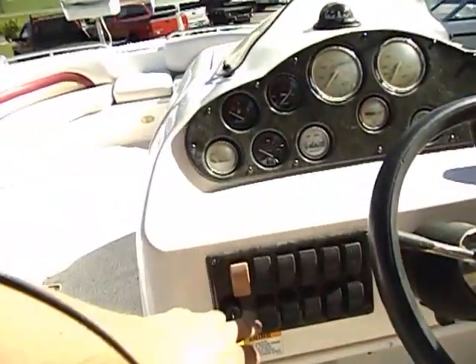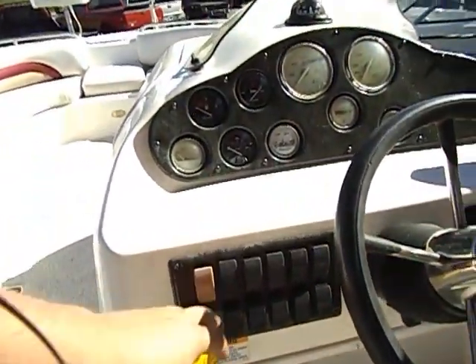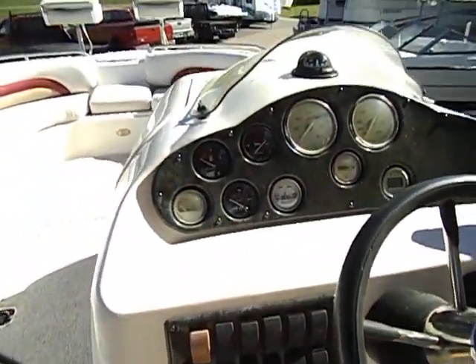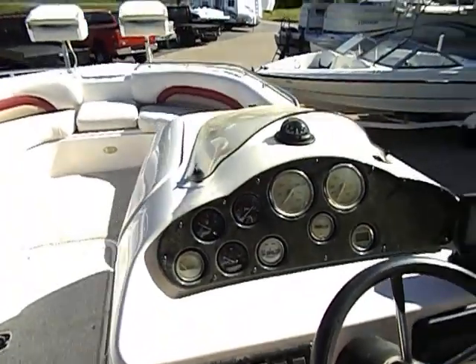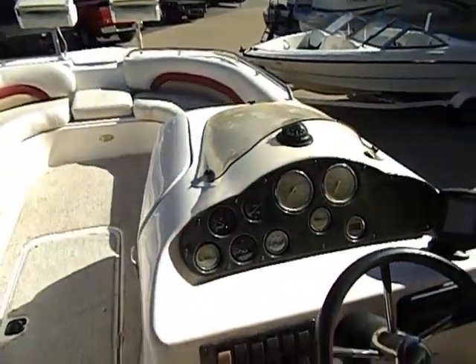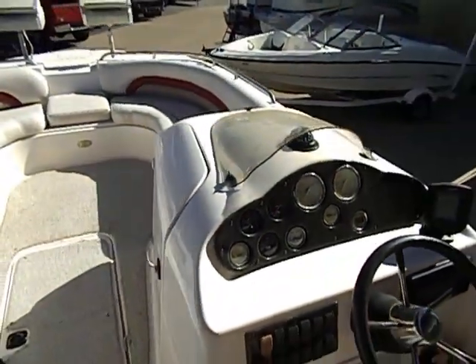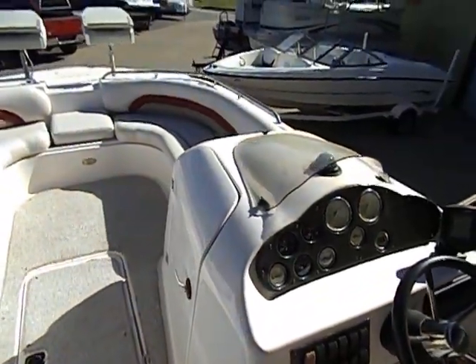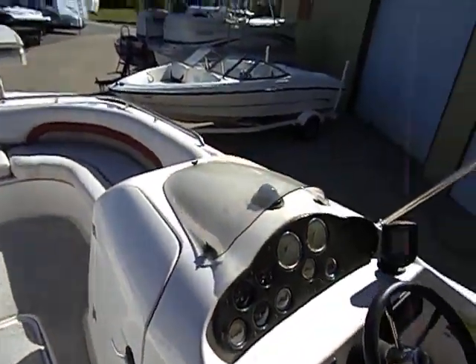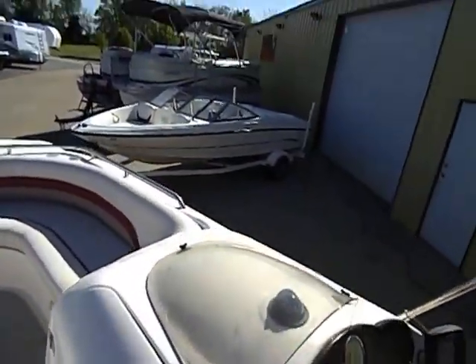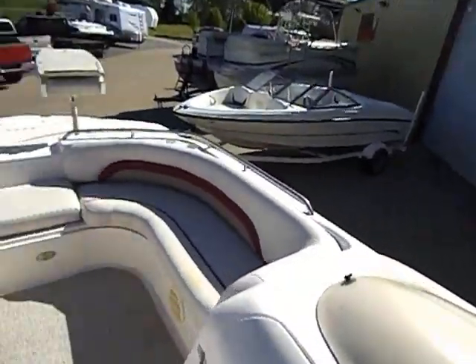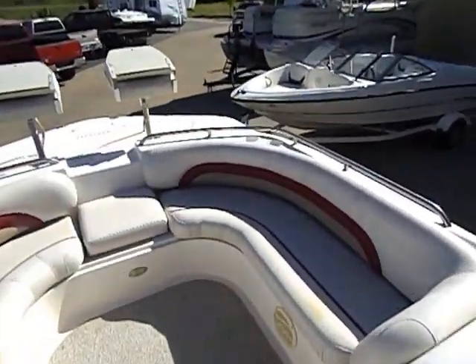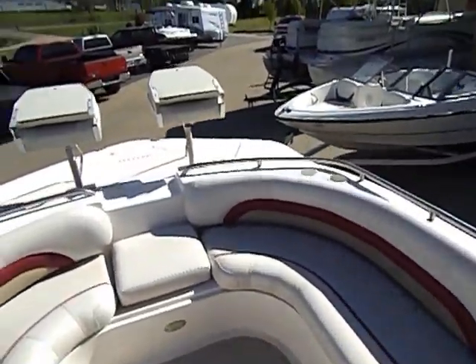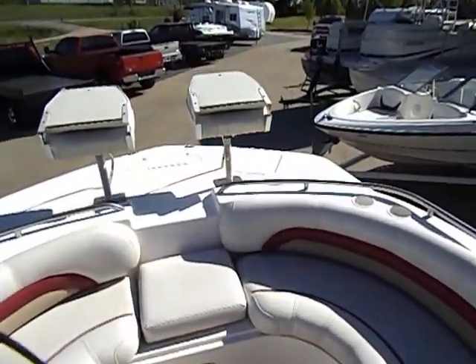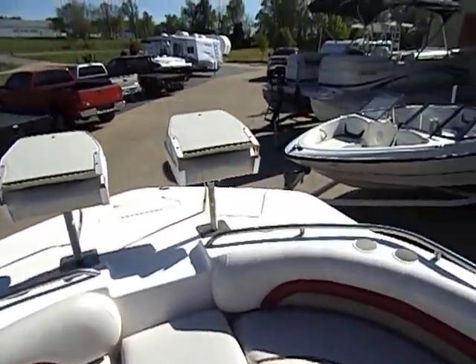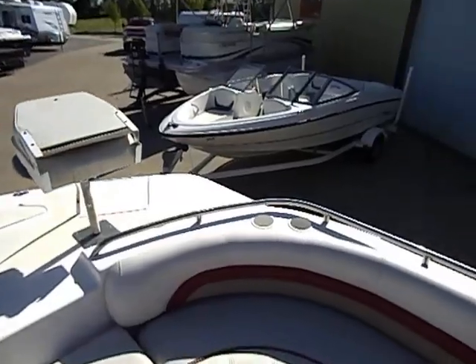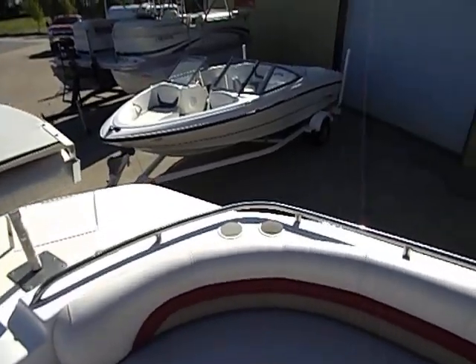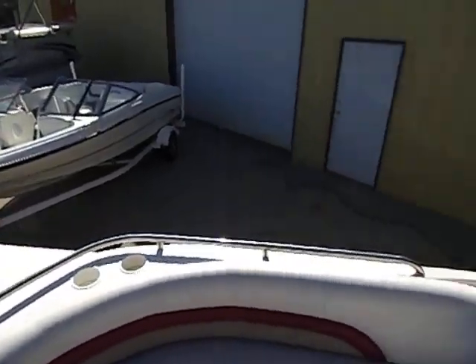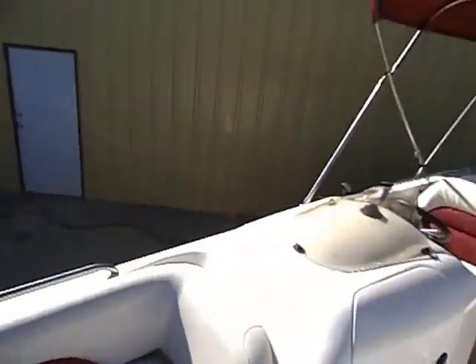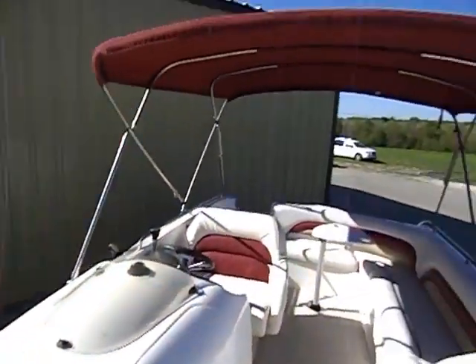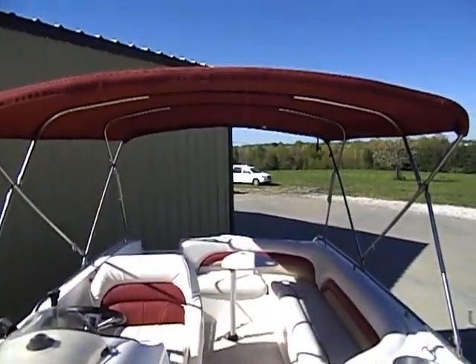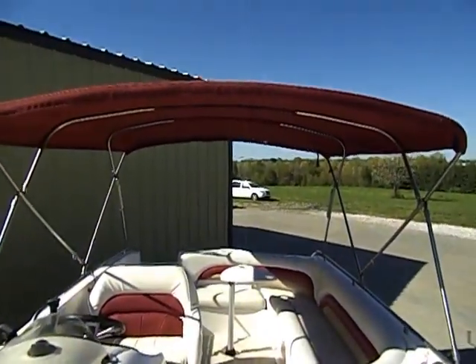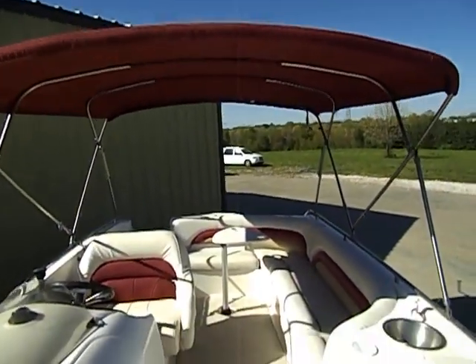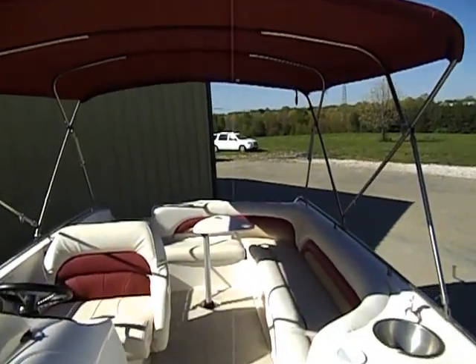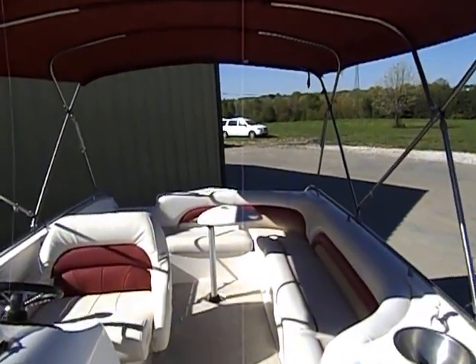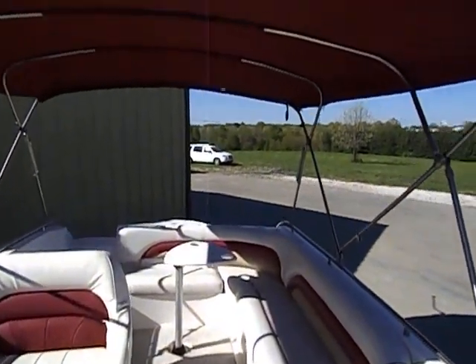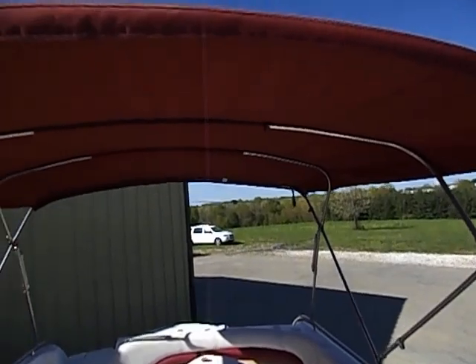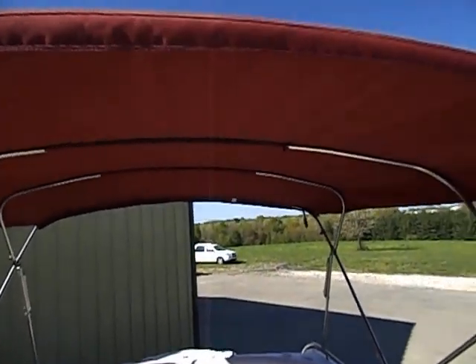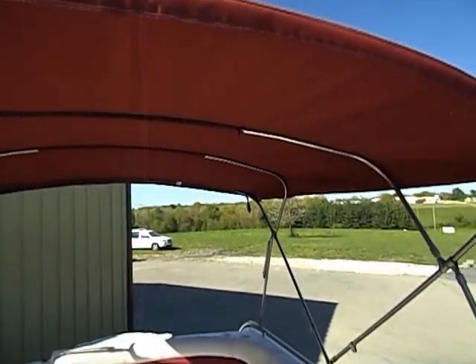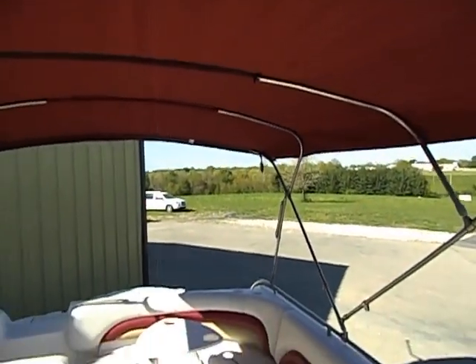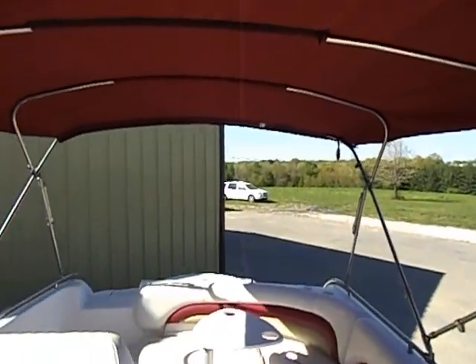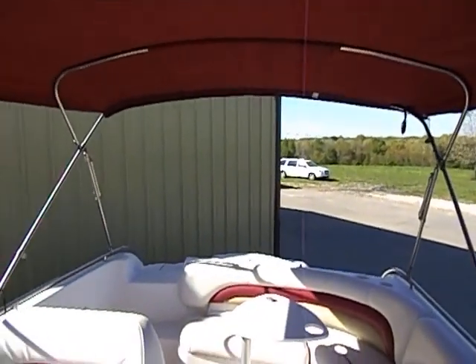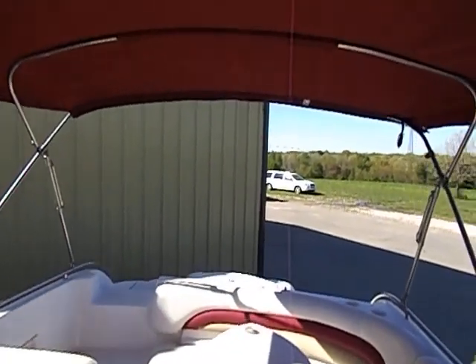All your master switches — everything's great. It comes with the Bimini top. If you're going to call and ask me what it comes with, it comes with what you see — everything pictured, everything you see in the video. I do have the Bimini cover for transport, obviously.